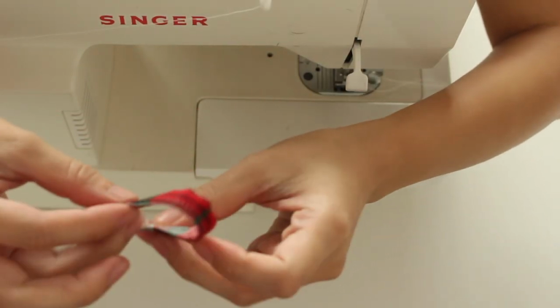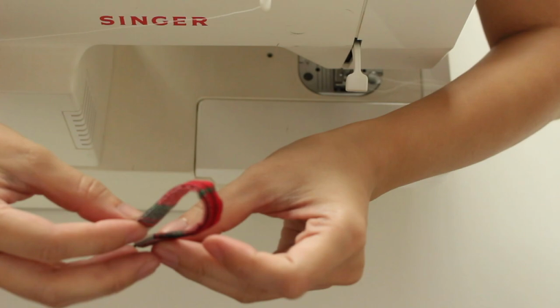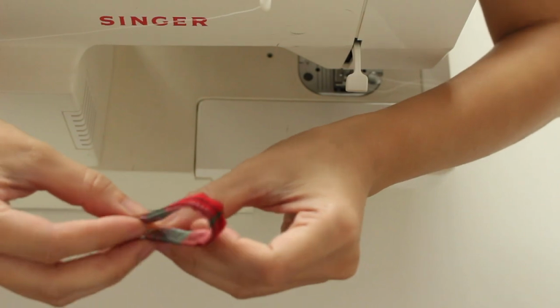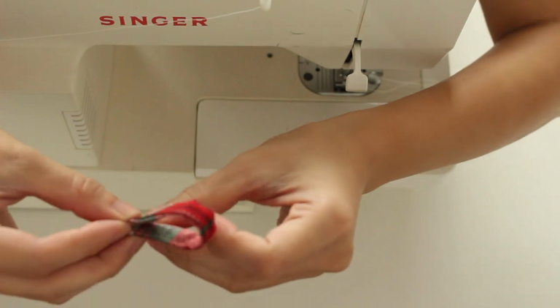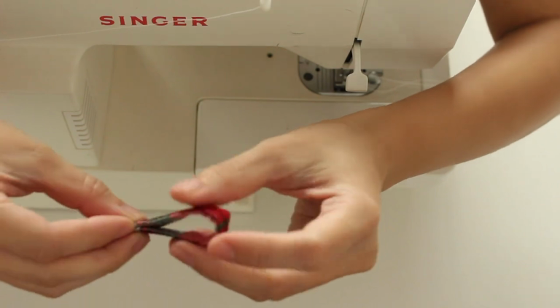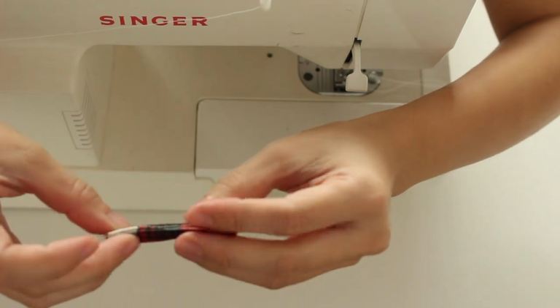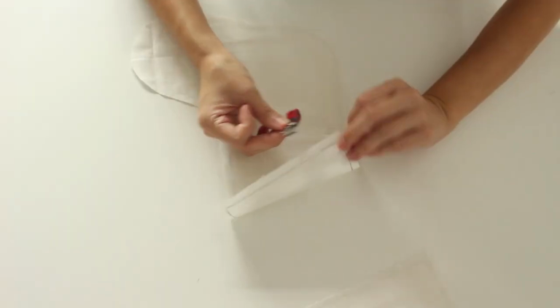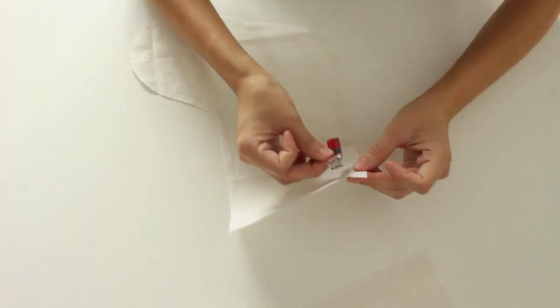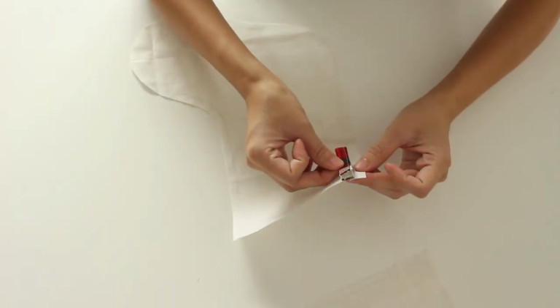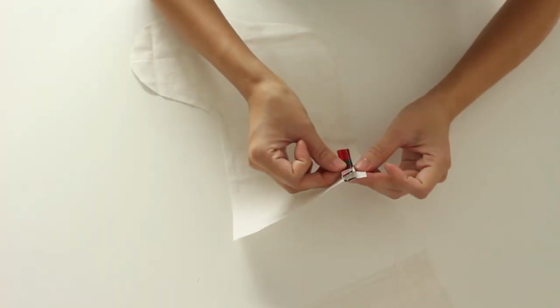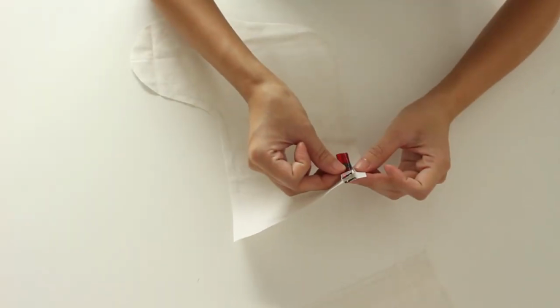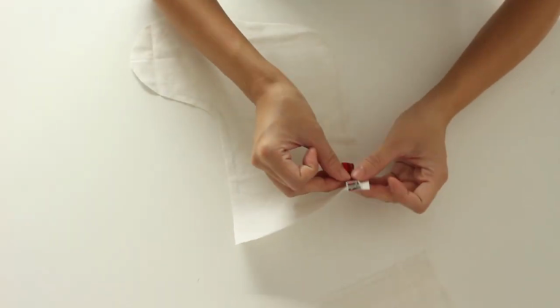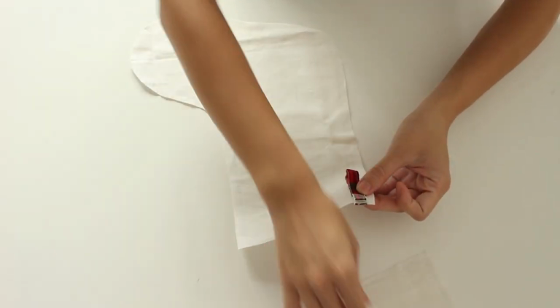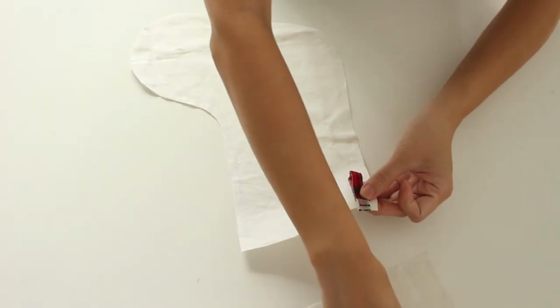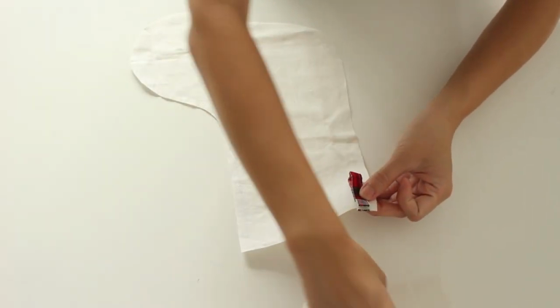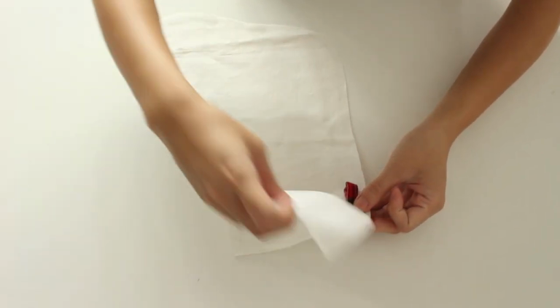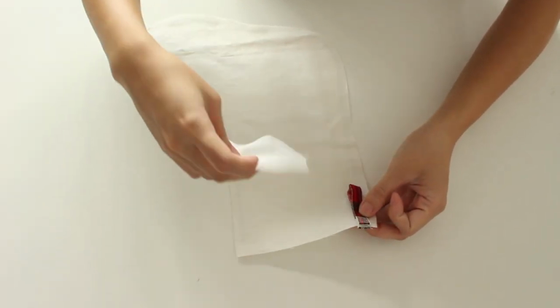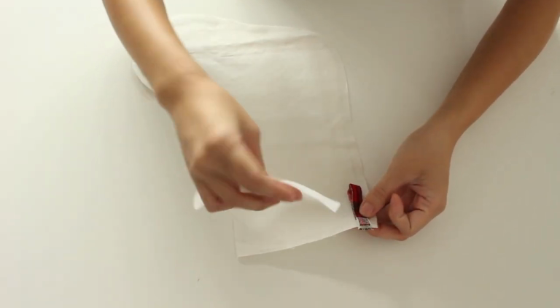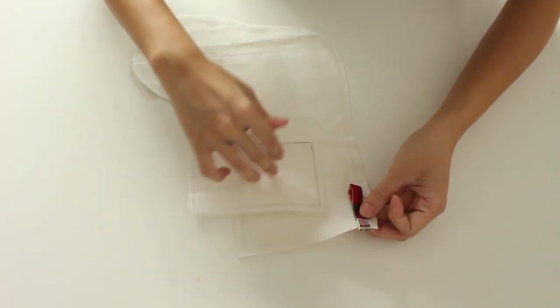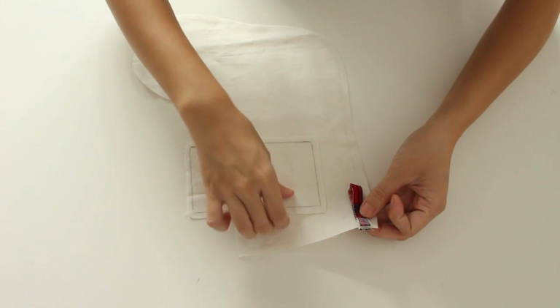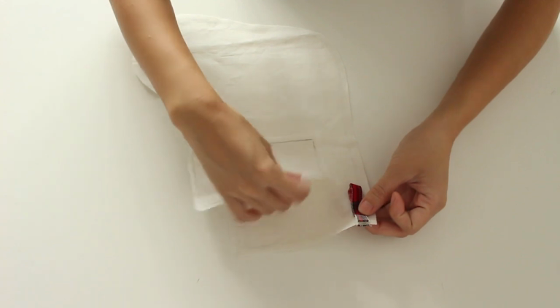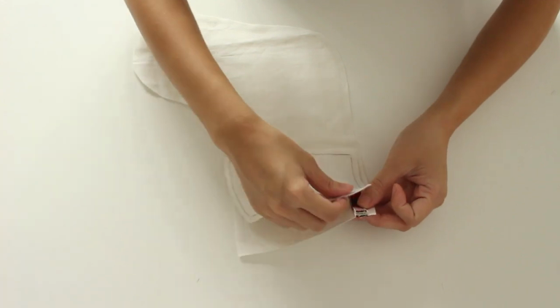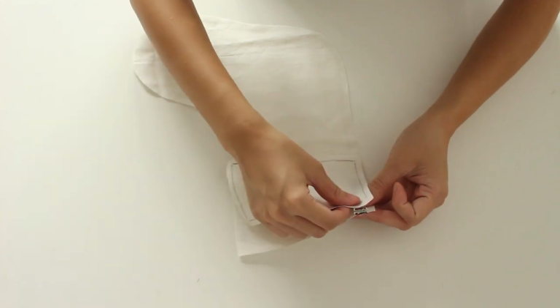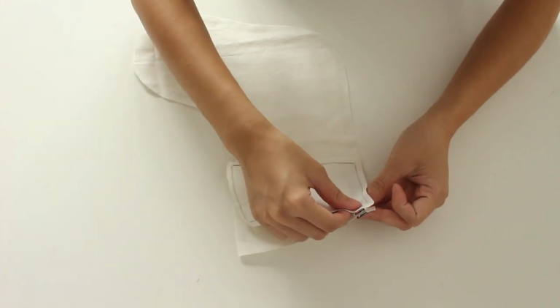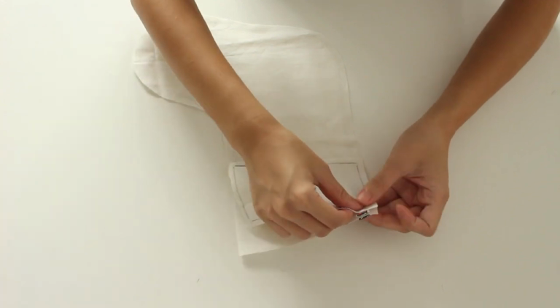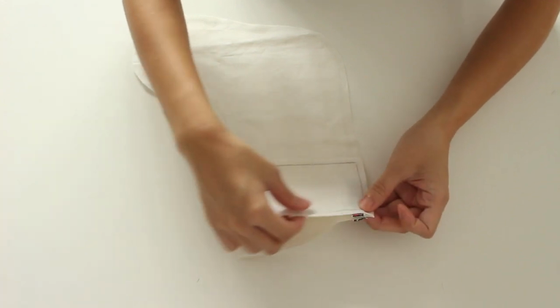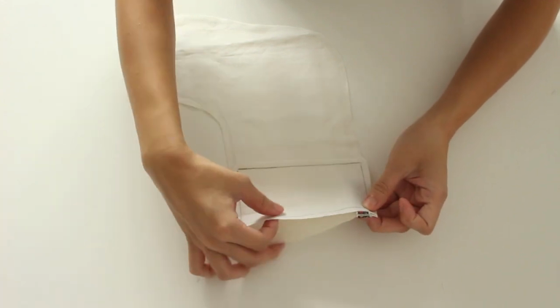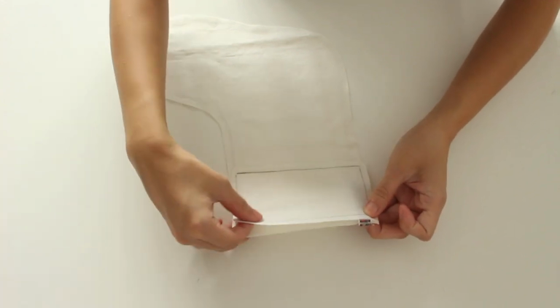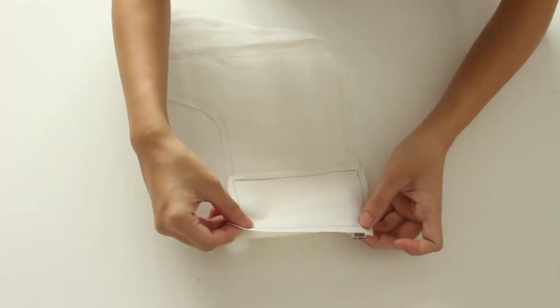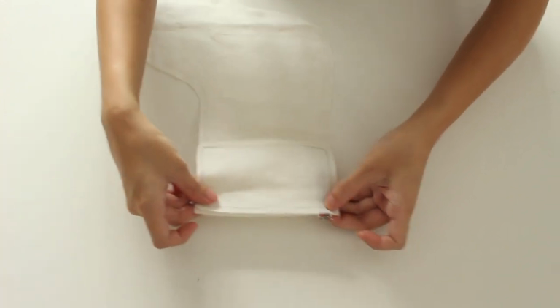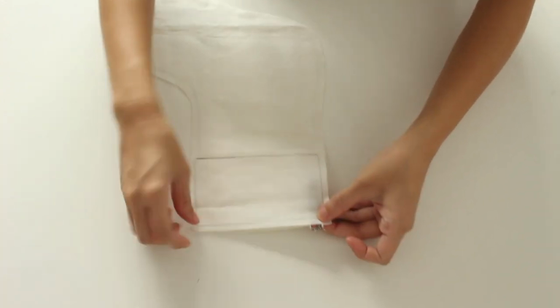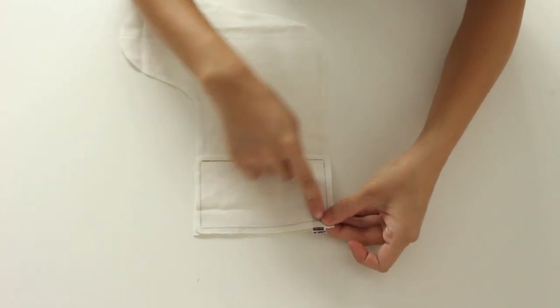Fold the strap in half and place it between the inner stocking fabric with the foot facing left and the fabric for the cuff. Align the edge and sew the pieces together.